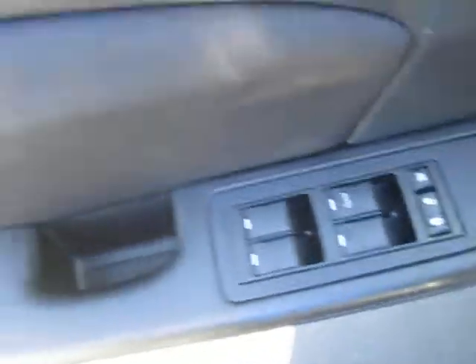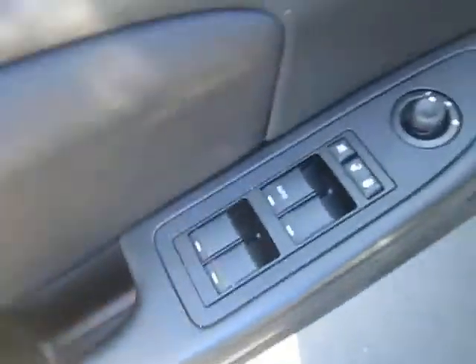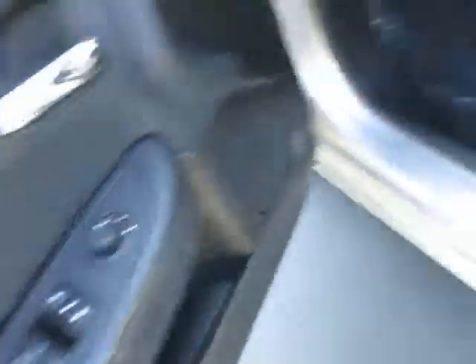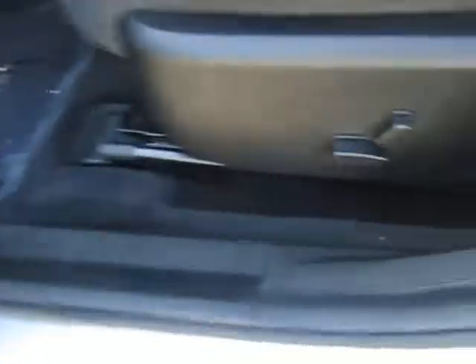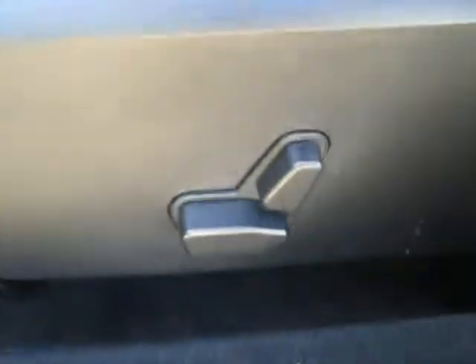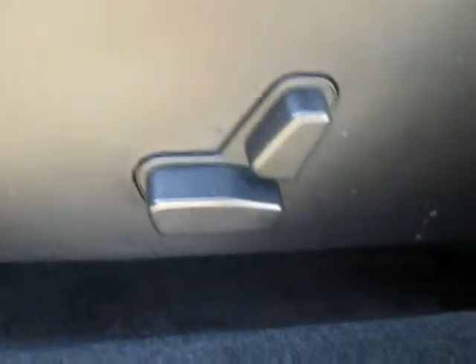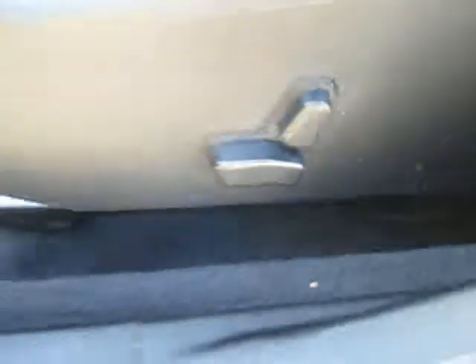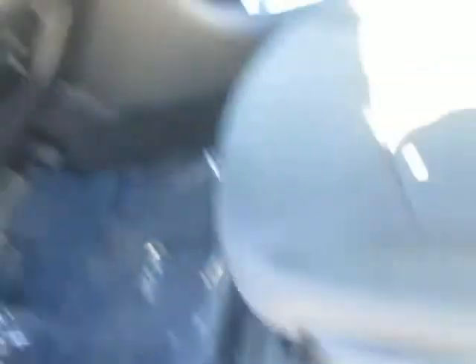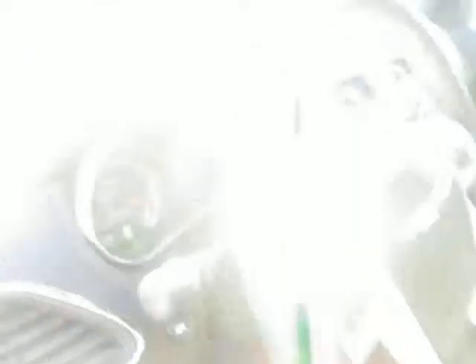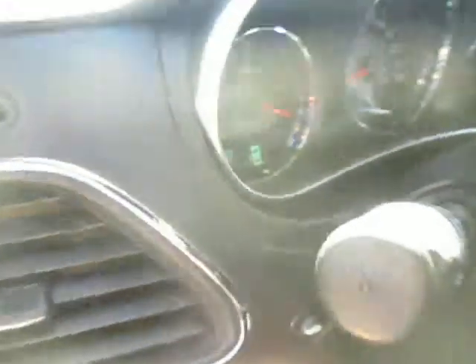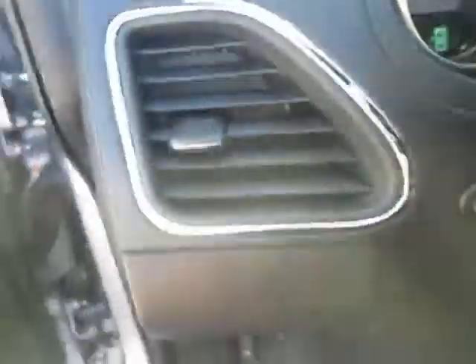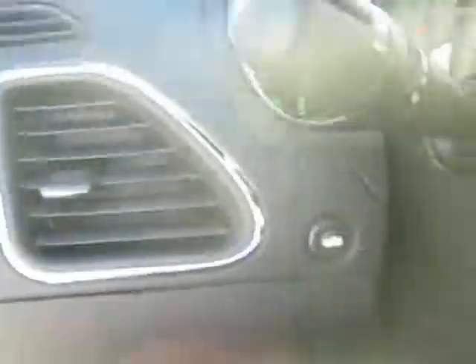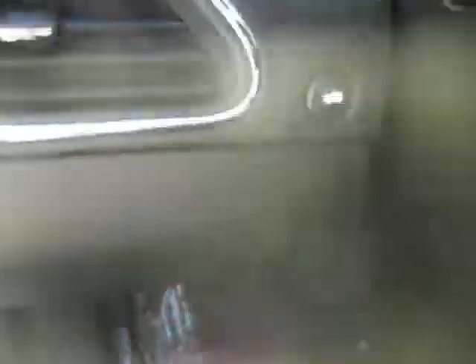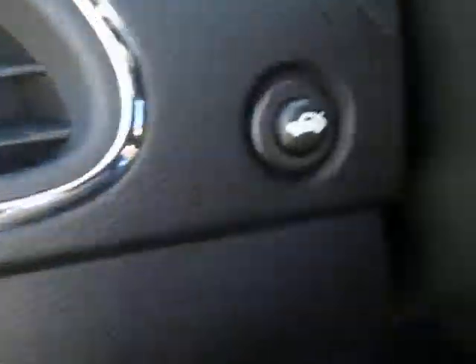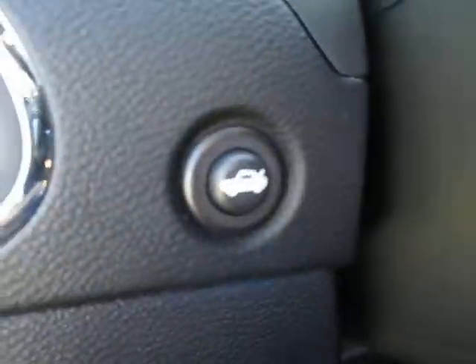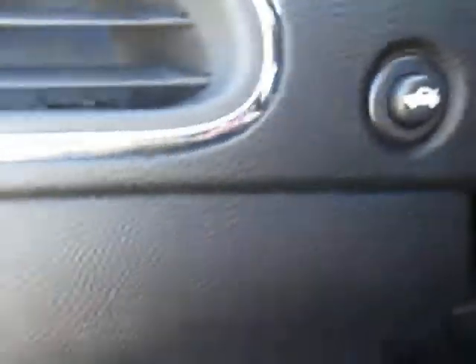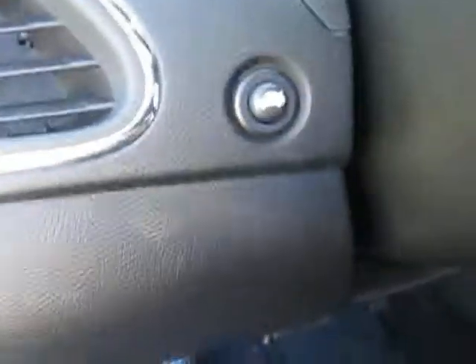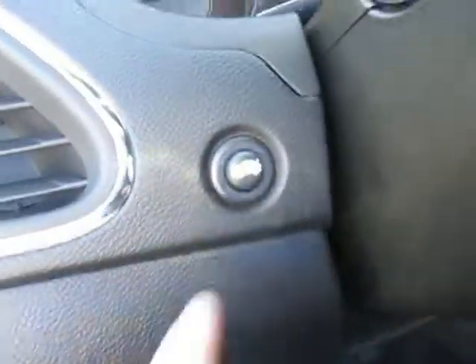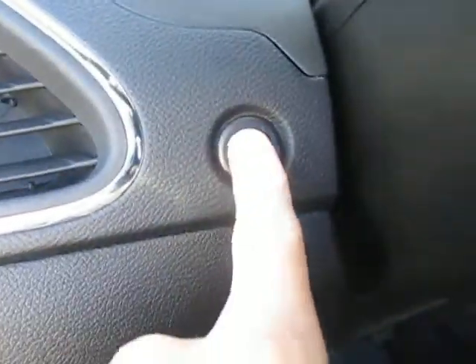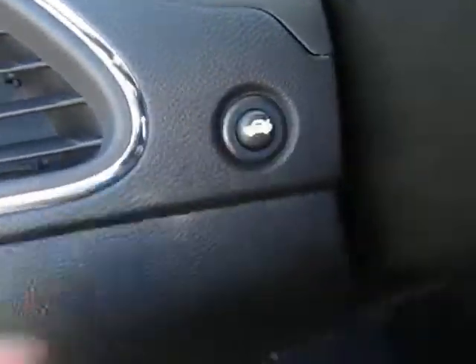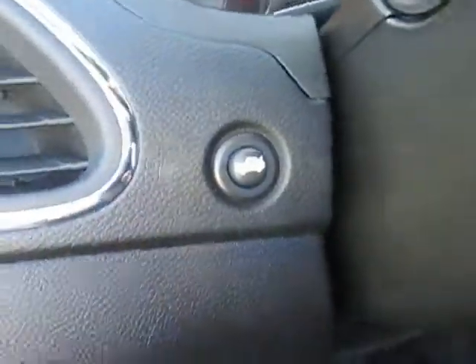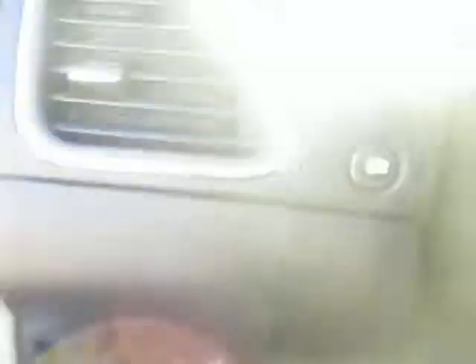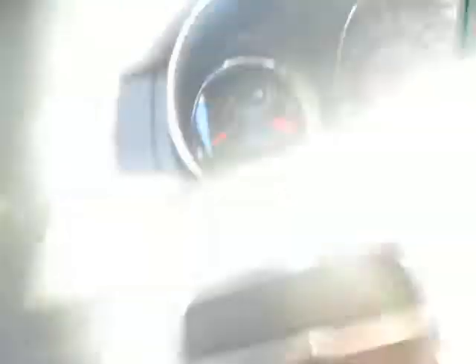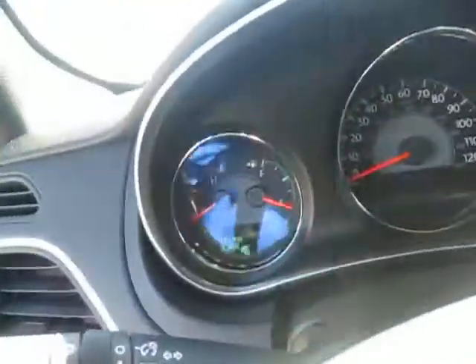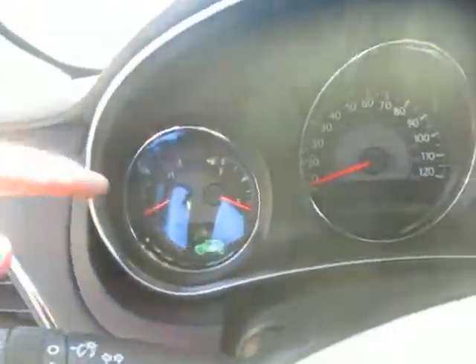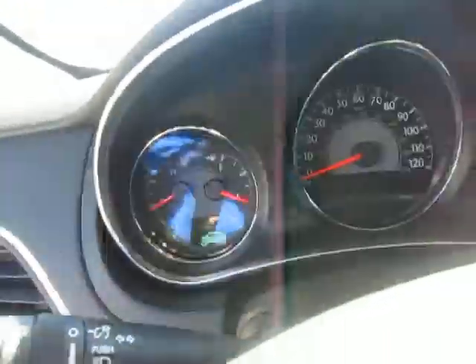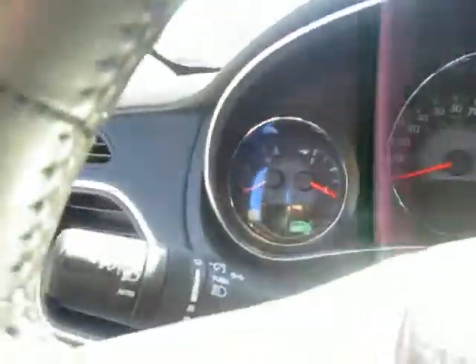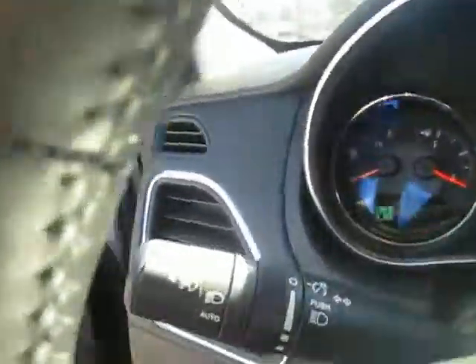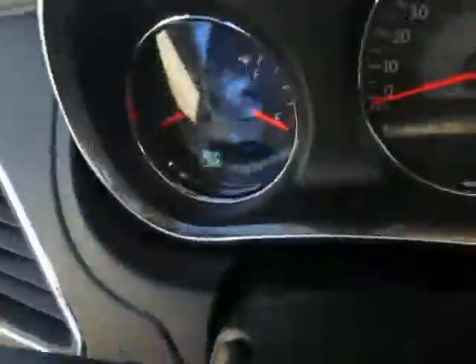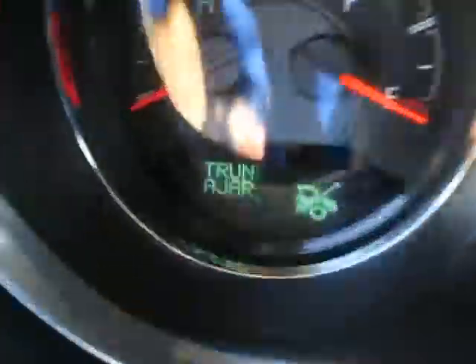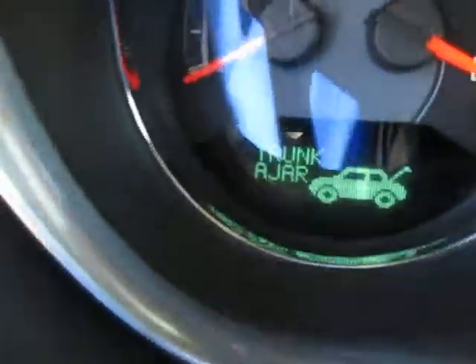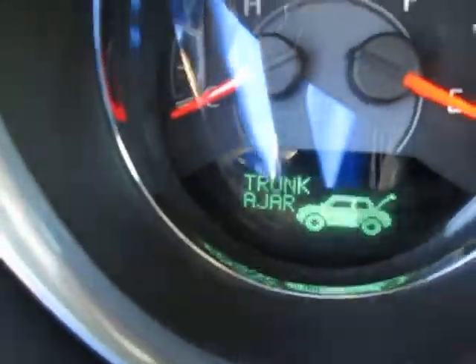We got electronic seat controls. We're gonna hop inside — see that we do have our trunk button right here, which we're gonna press right now. When we get back there, it tells you the trunk is open.